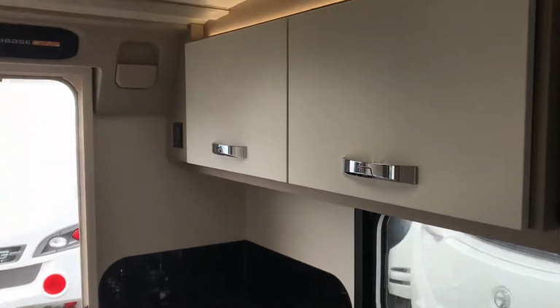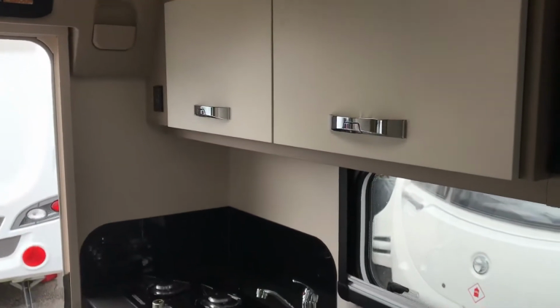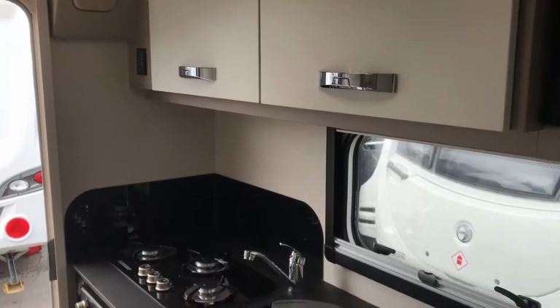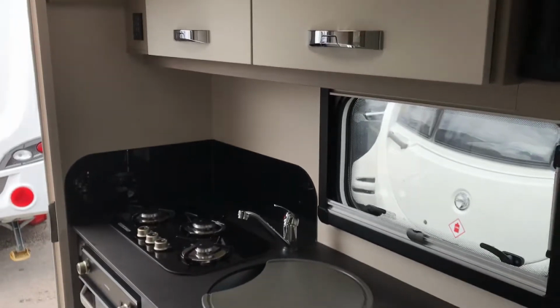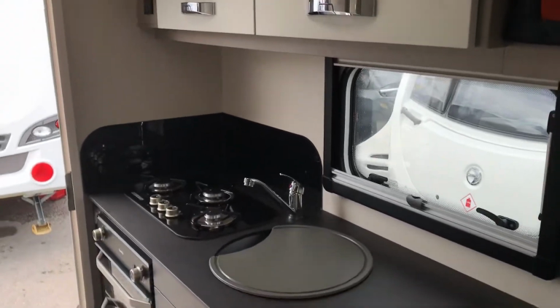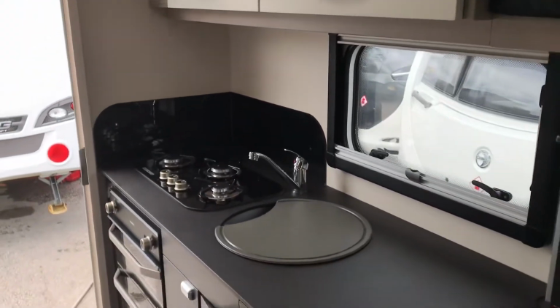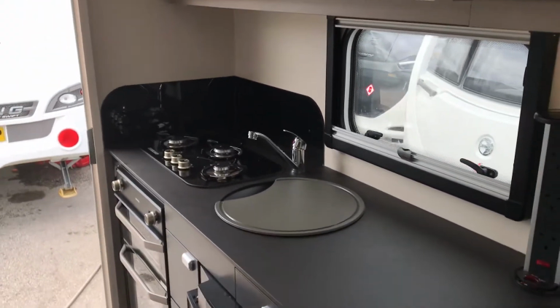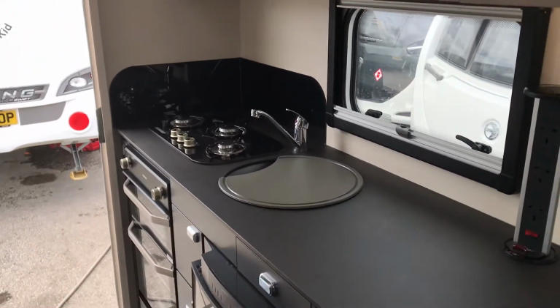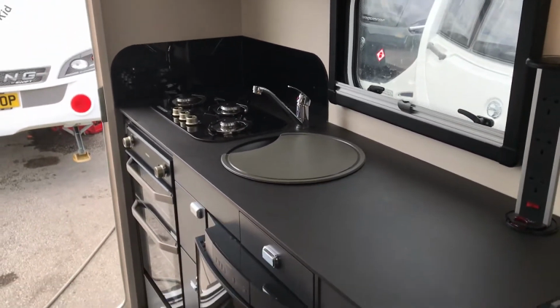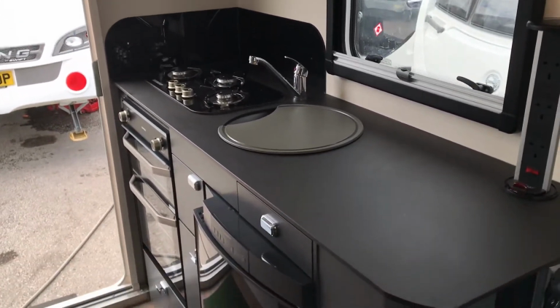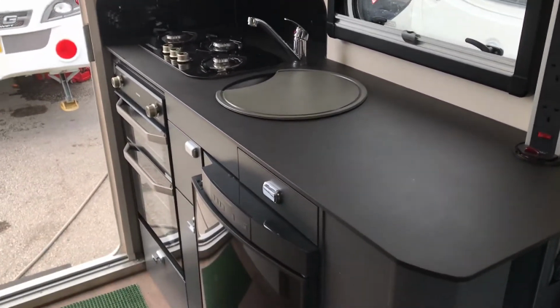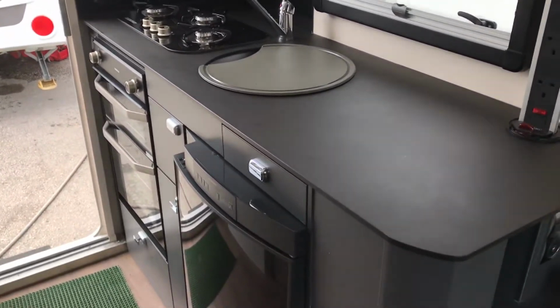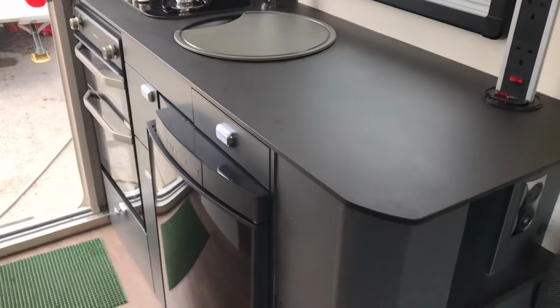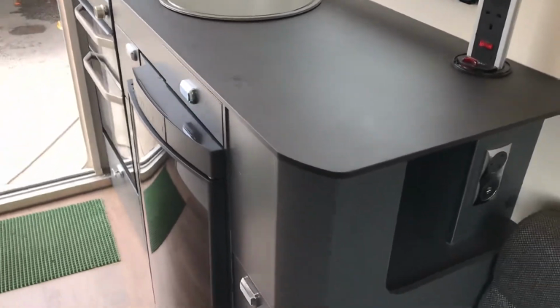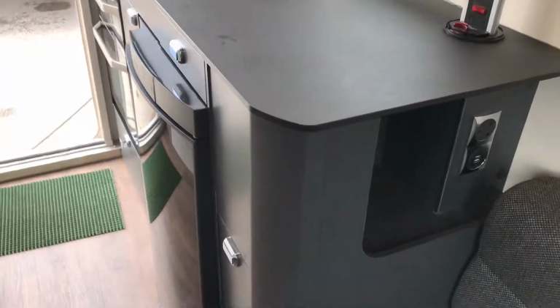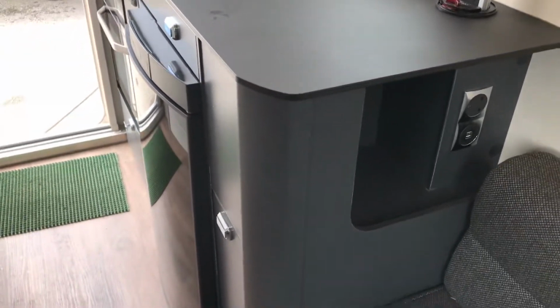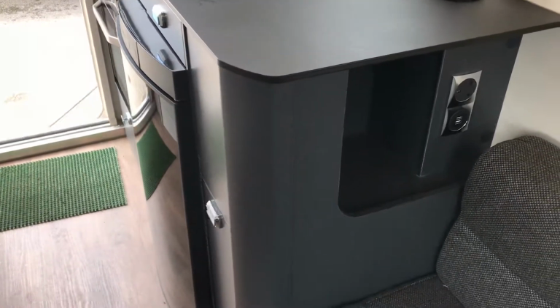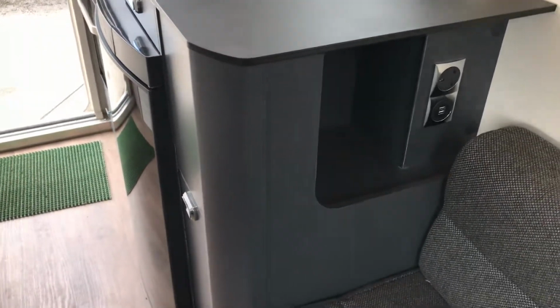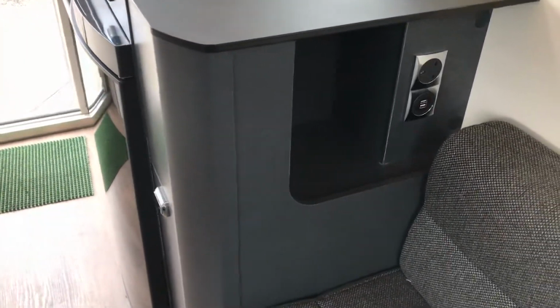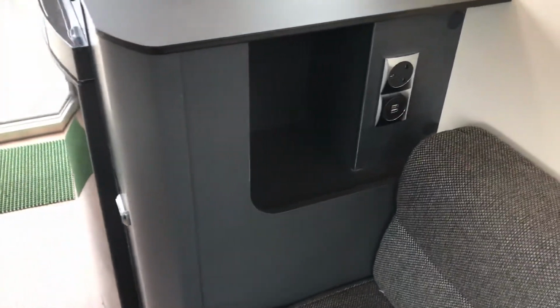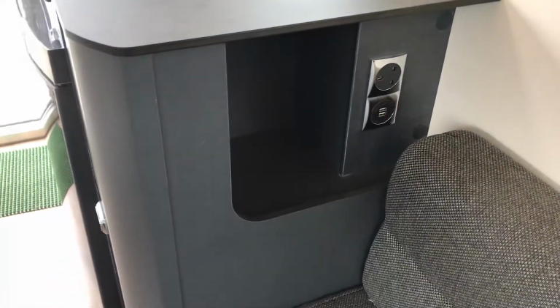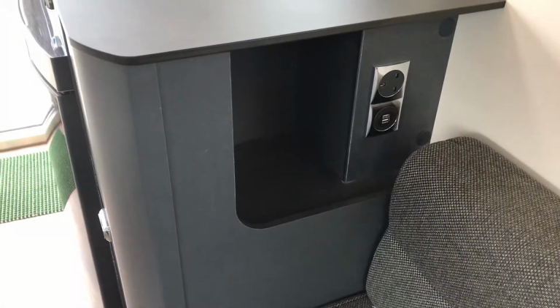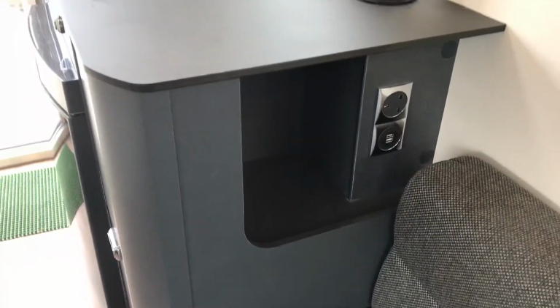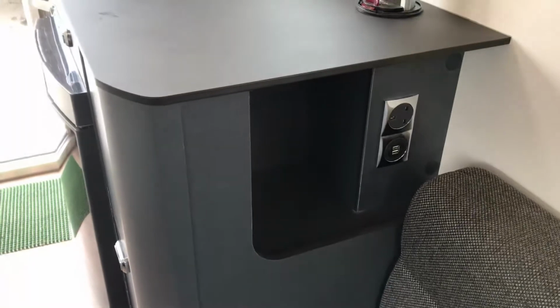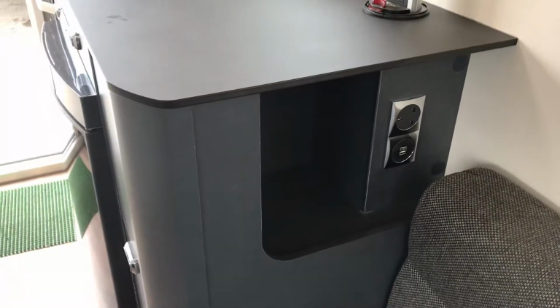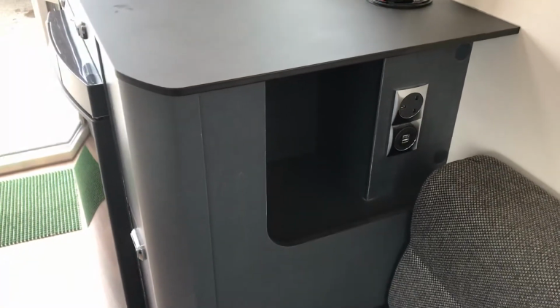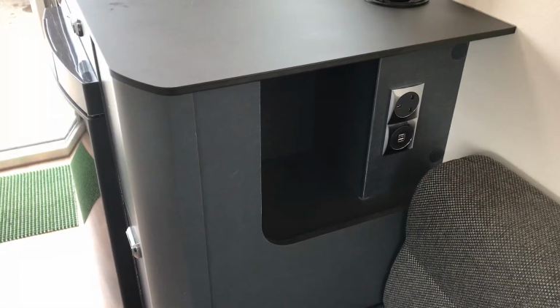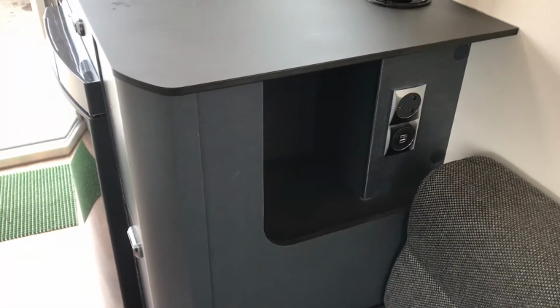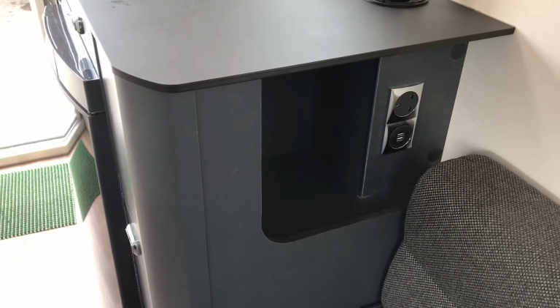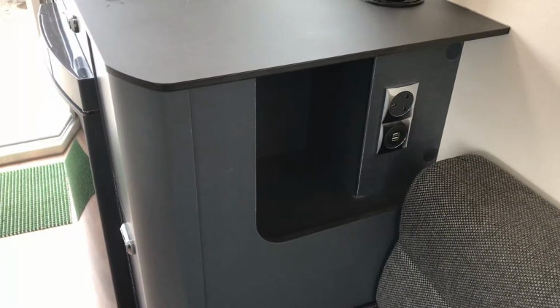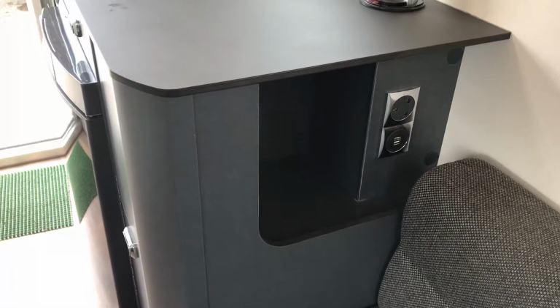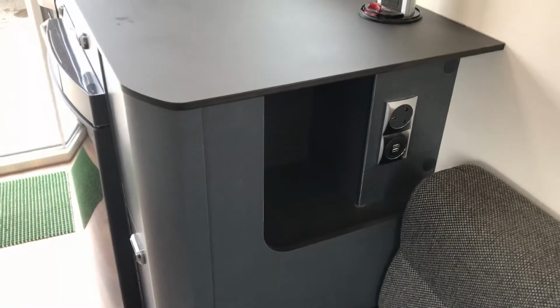This Basecamp, same as the 2018's, has the new Swift Command System and Tracker facility built into it. Double USB and 12 volt charging systems there.